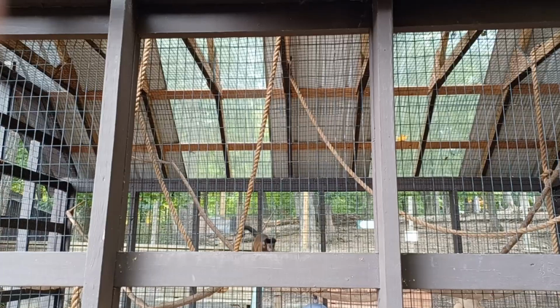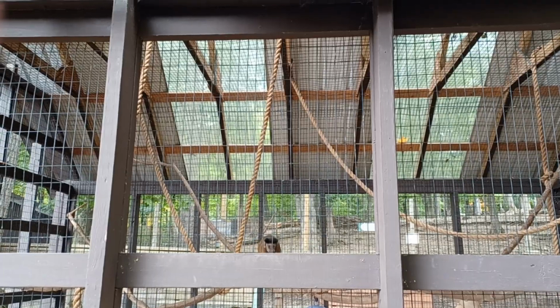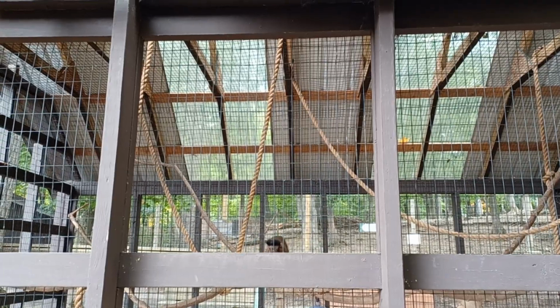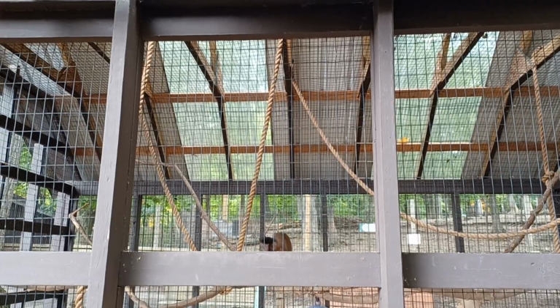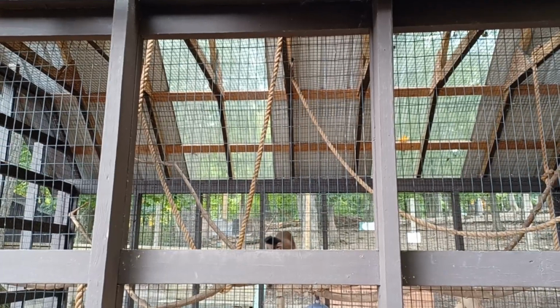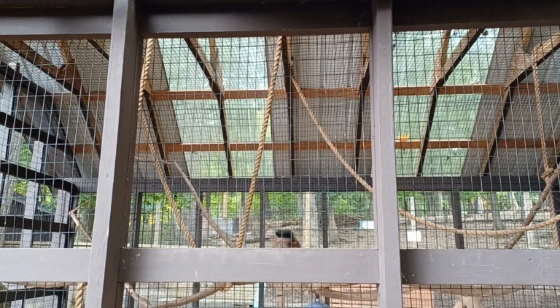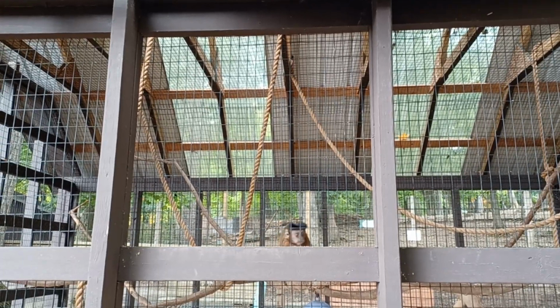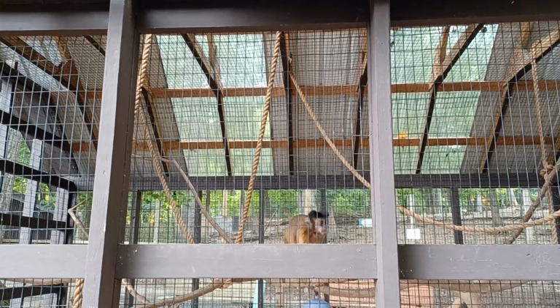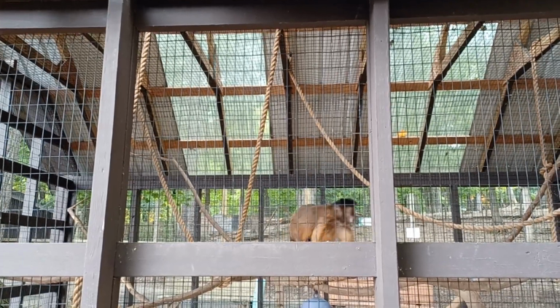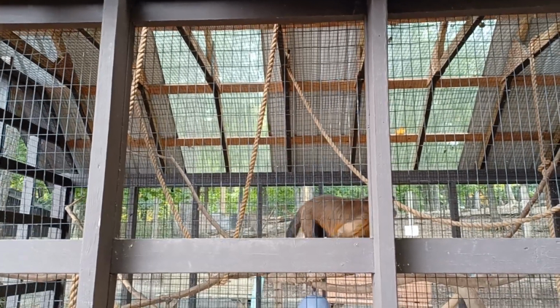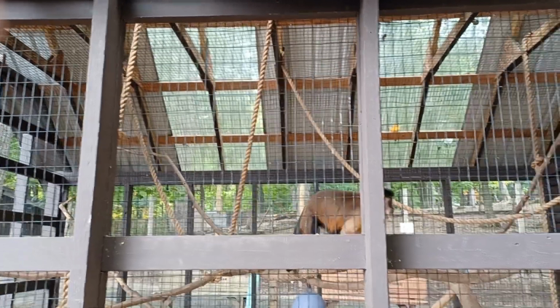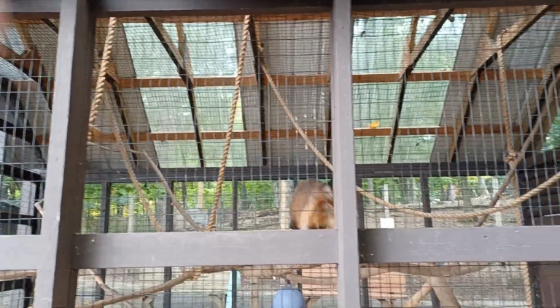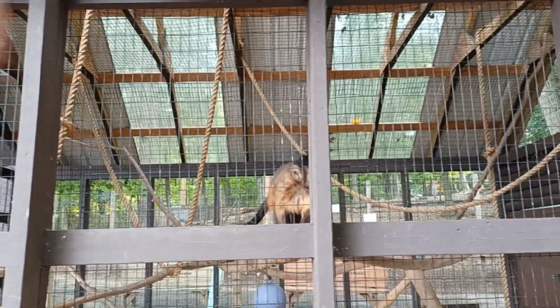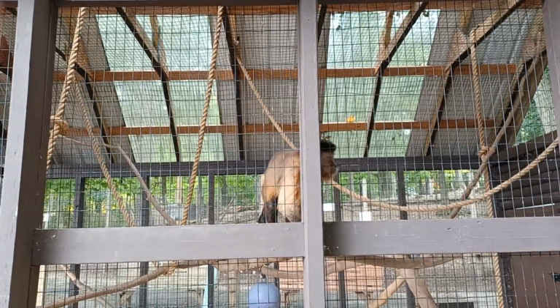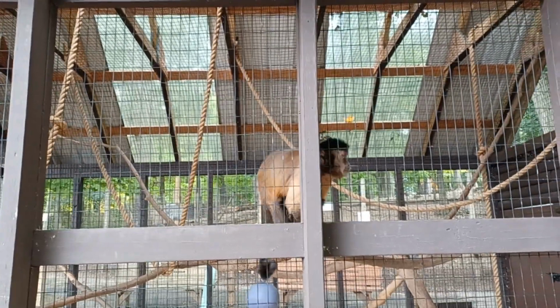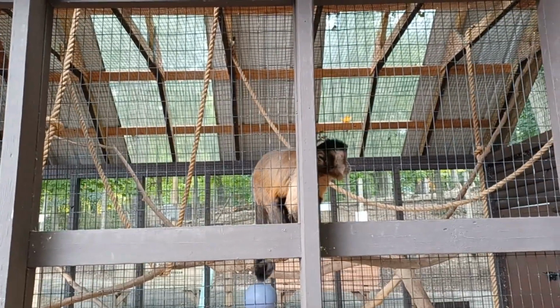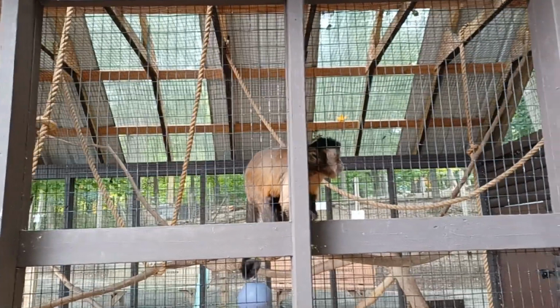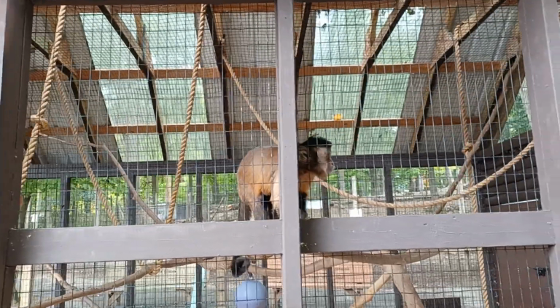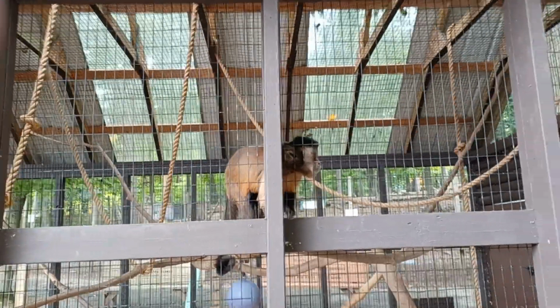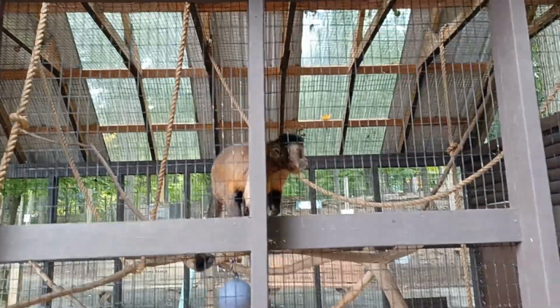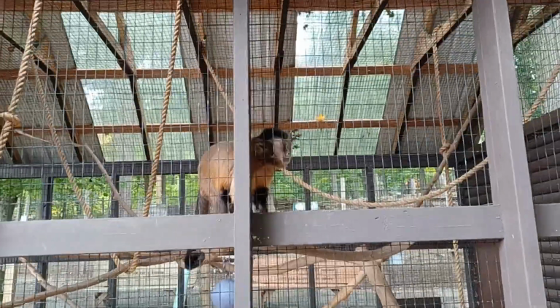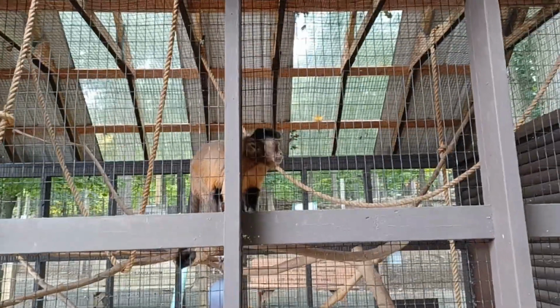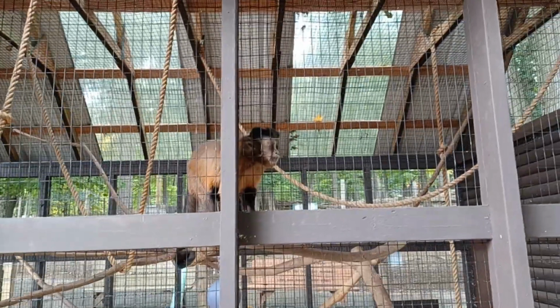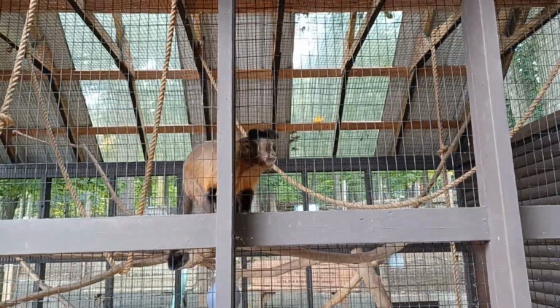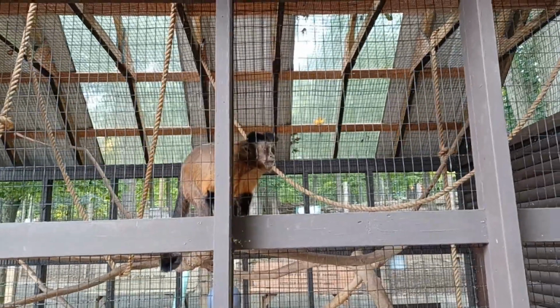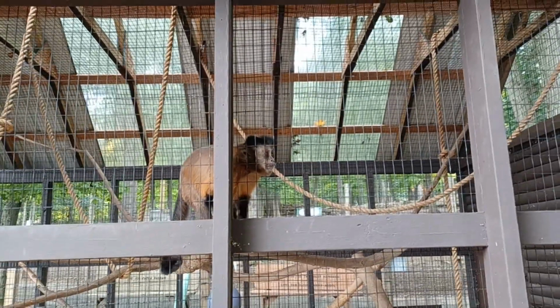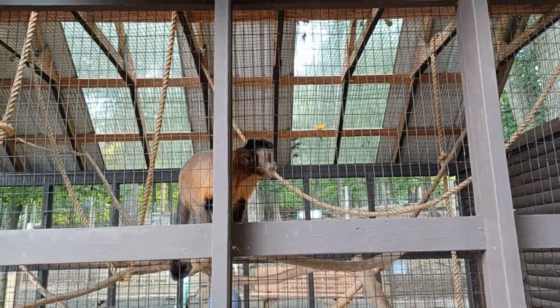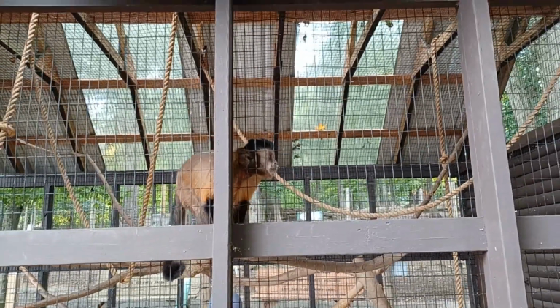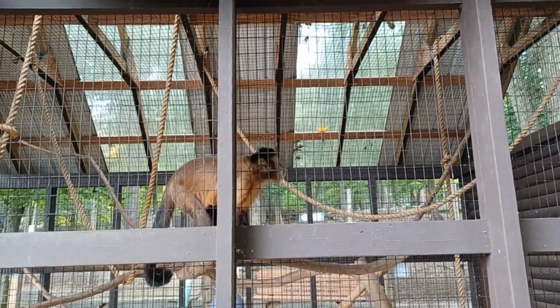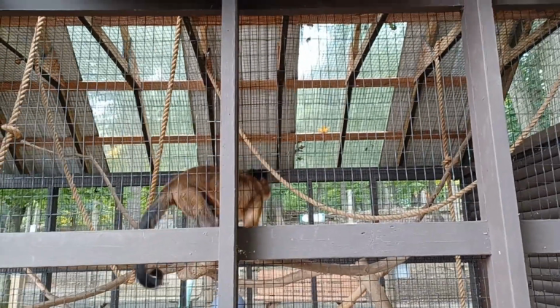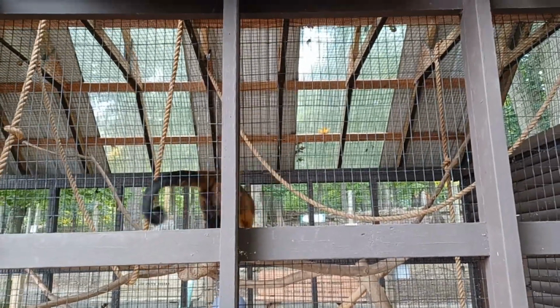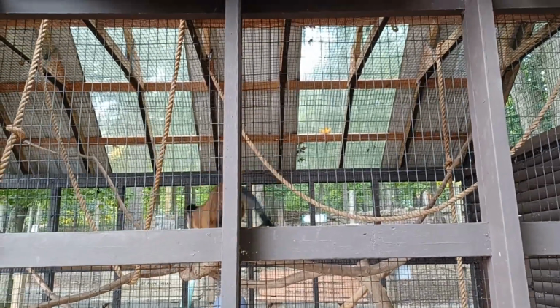Hello viewers, today I'm at Pima Tuning in Deer Park. Before I begin, please hit like and subscribe to the video to show that you love animals.